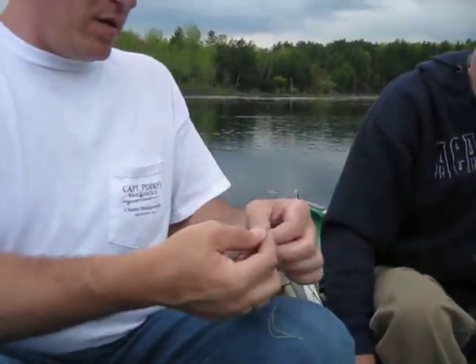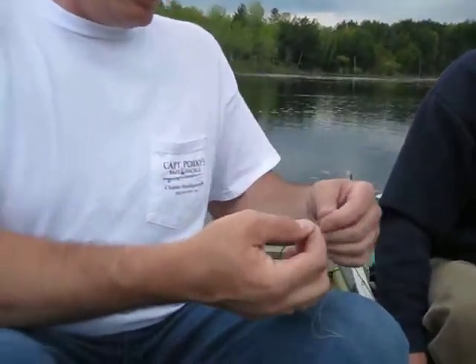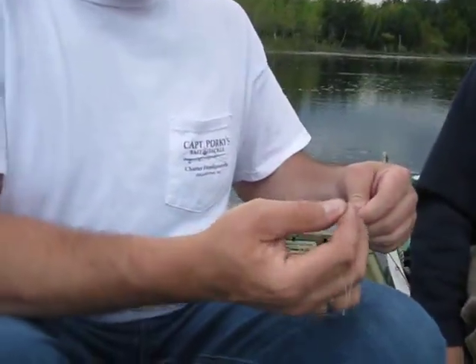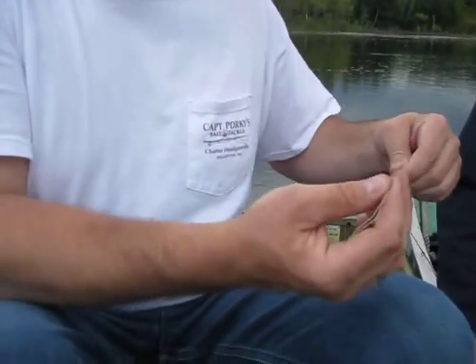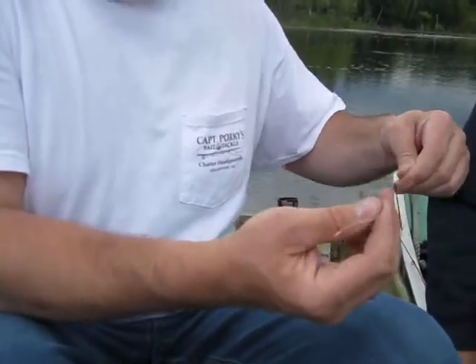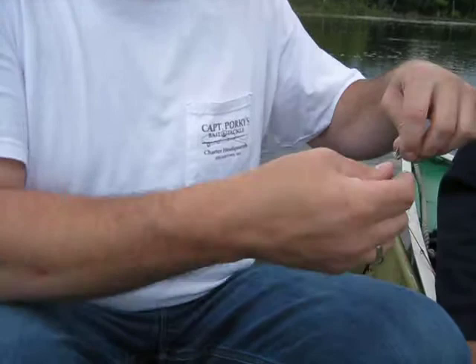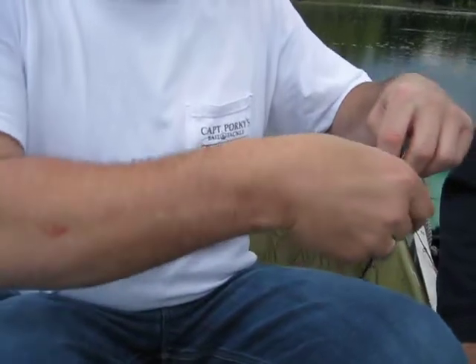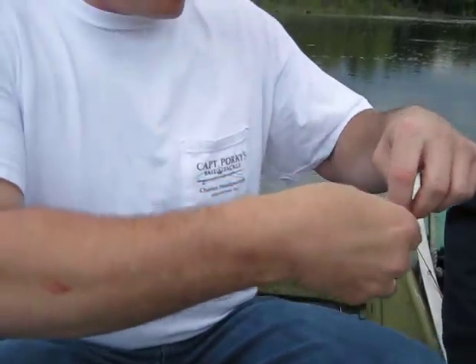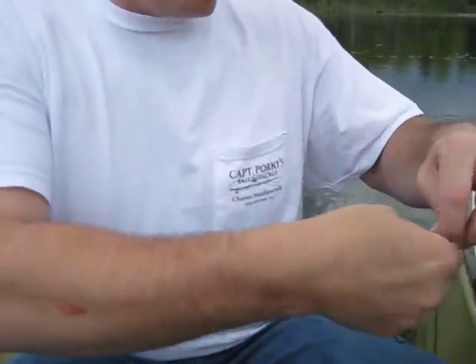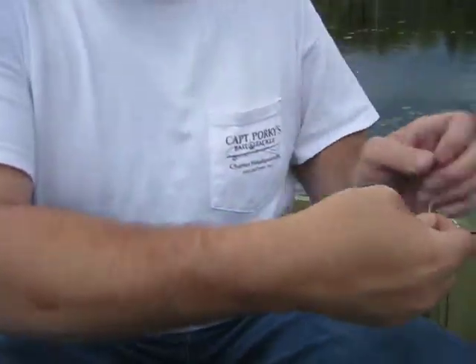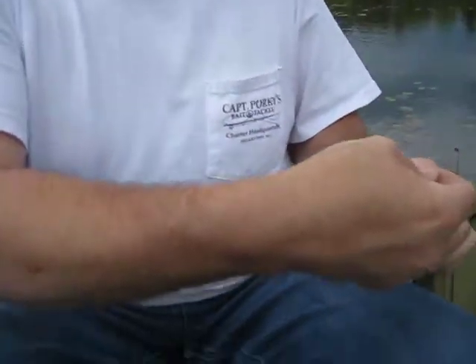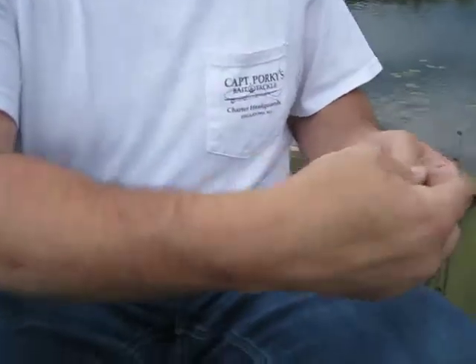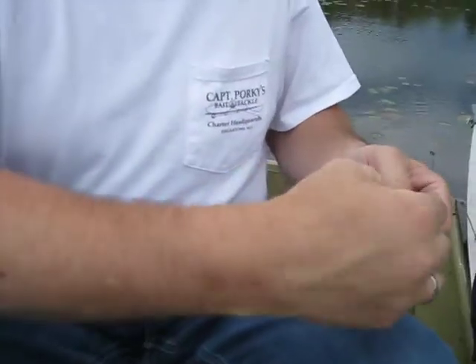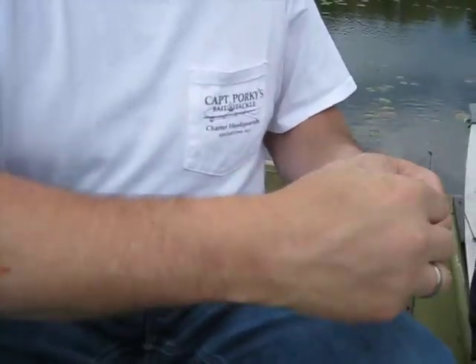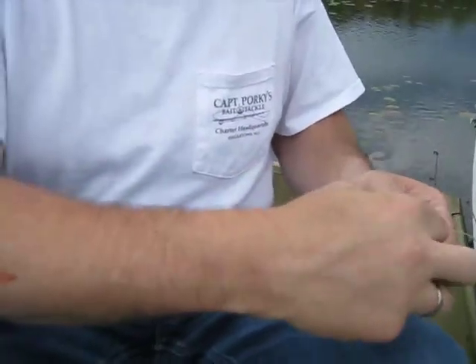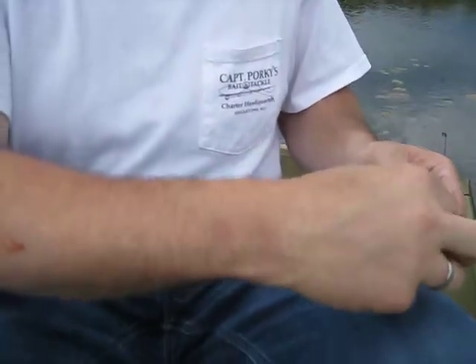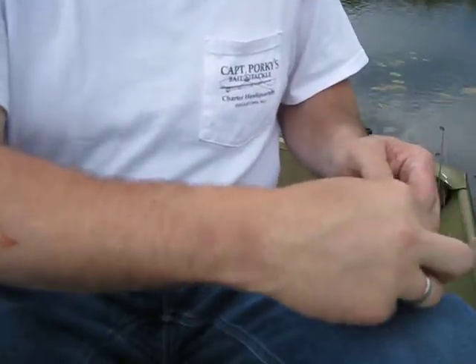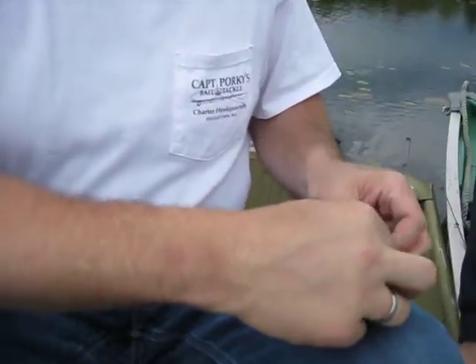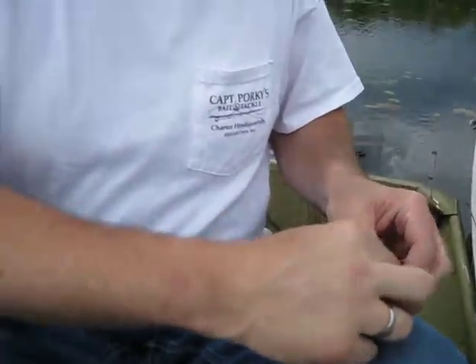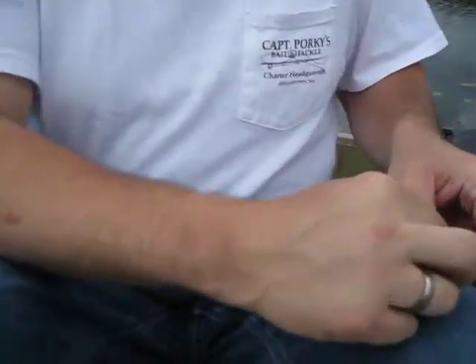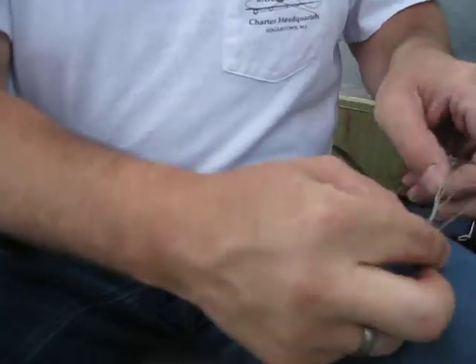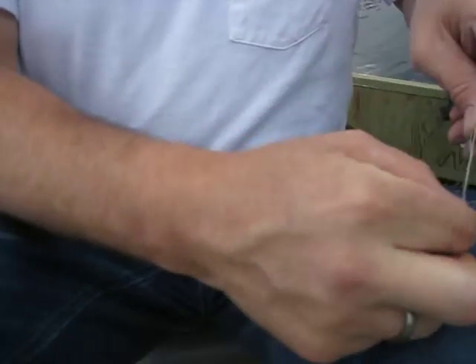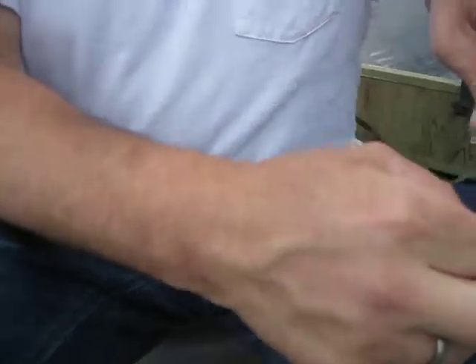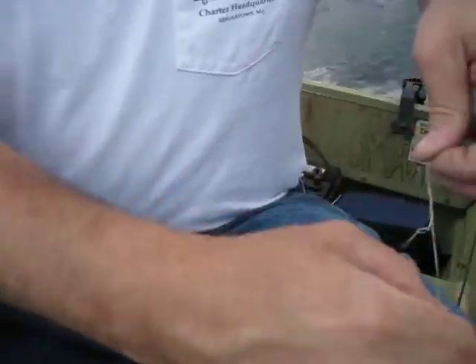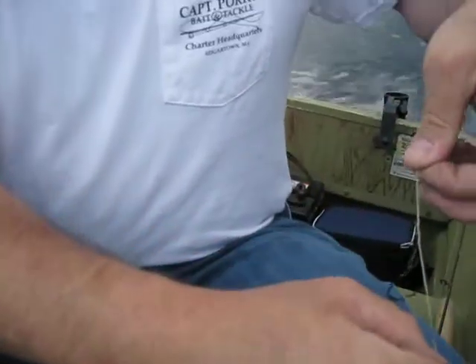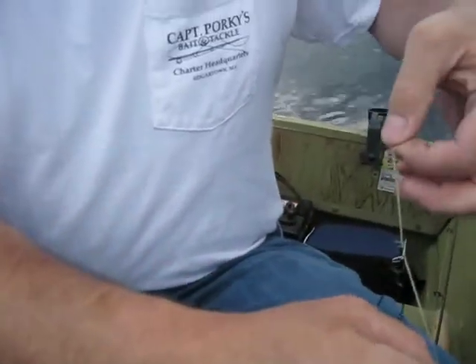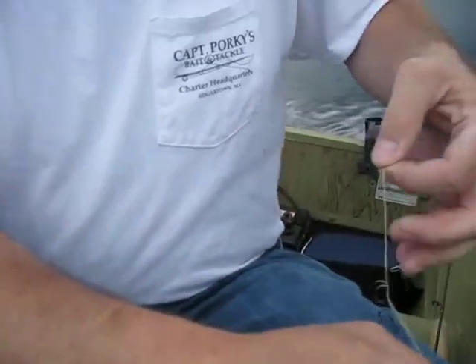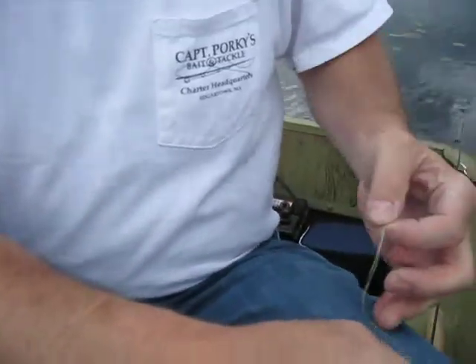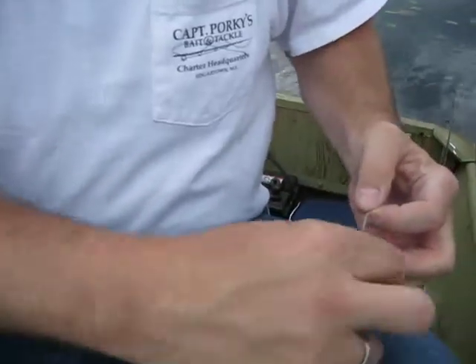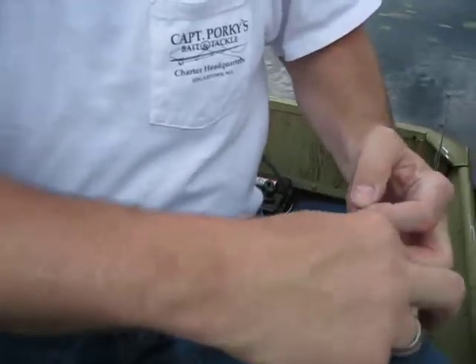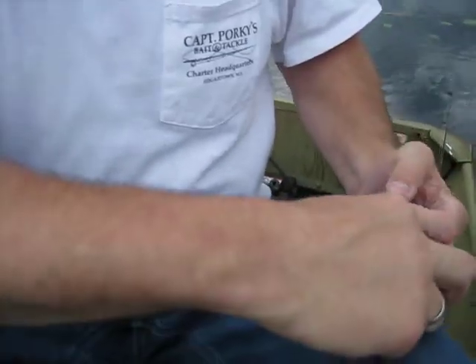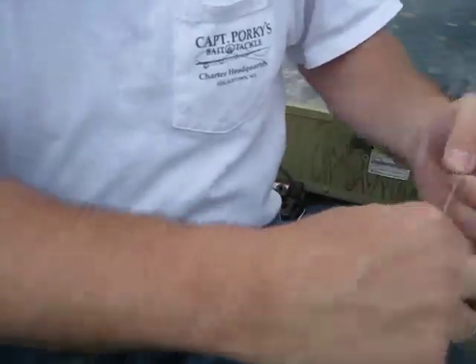Then you're going to tie a single knot with that loop. And then at the end of that, you're going to keep it a little loose.